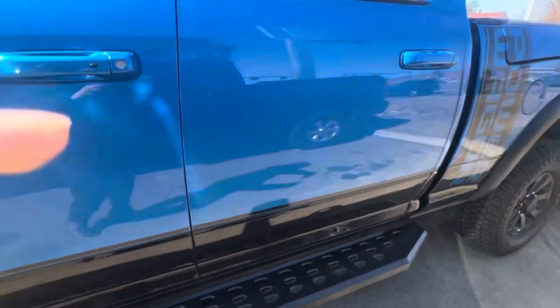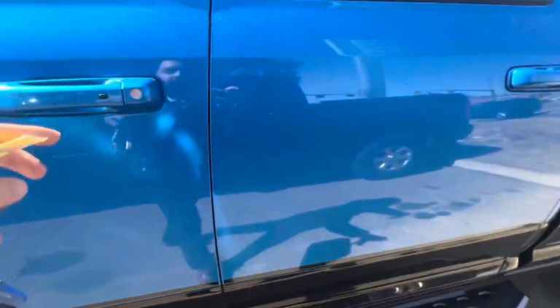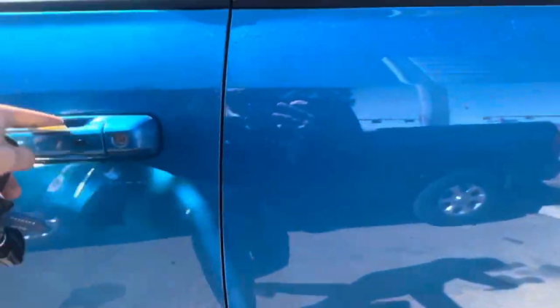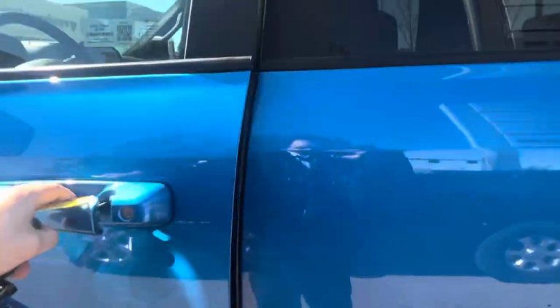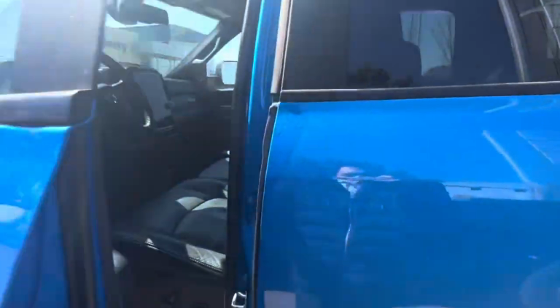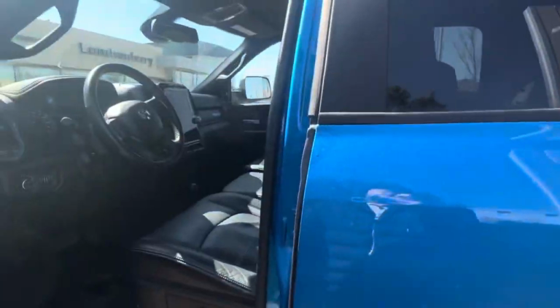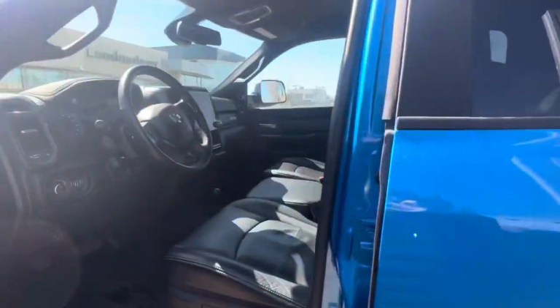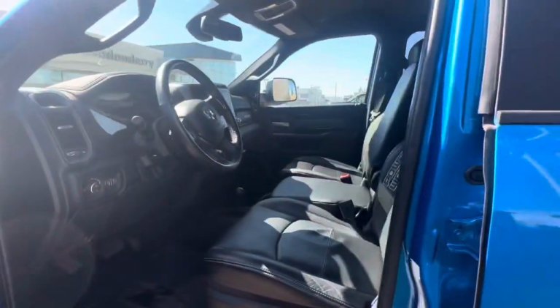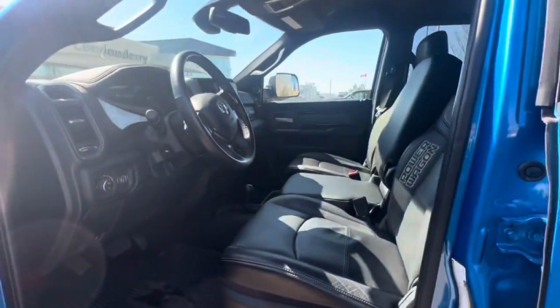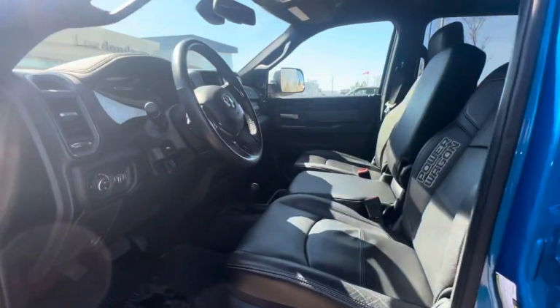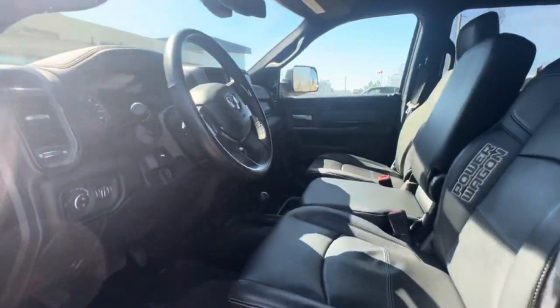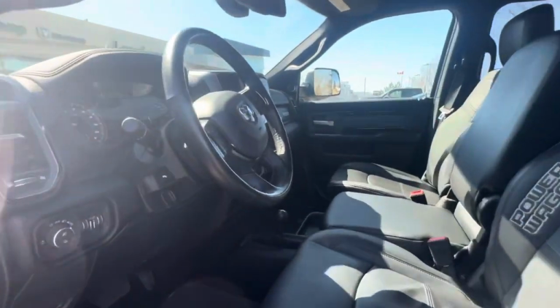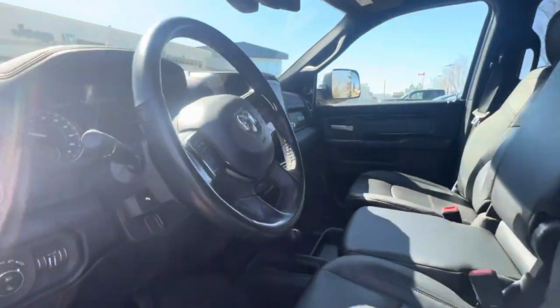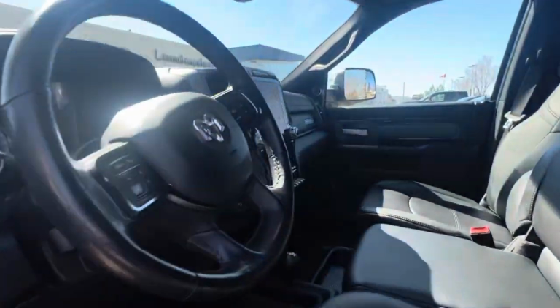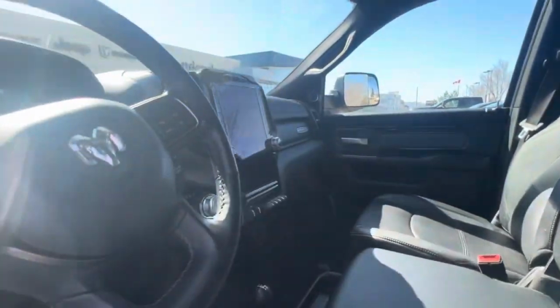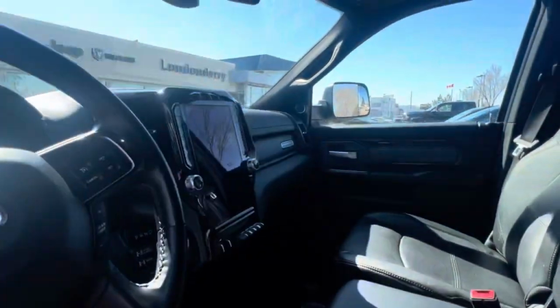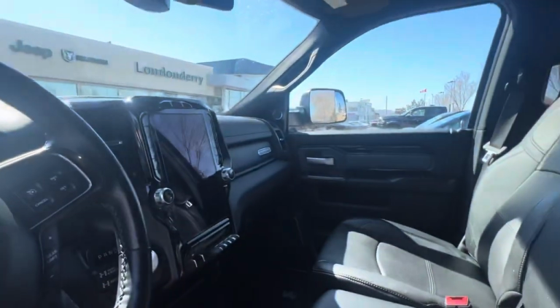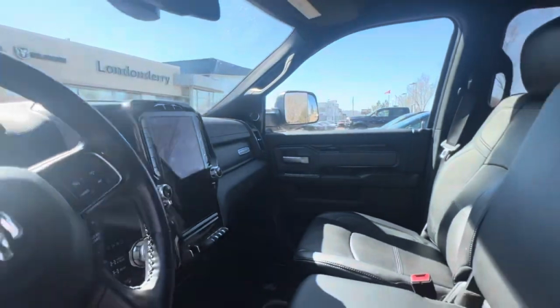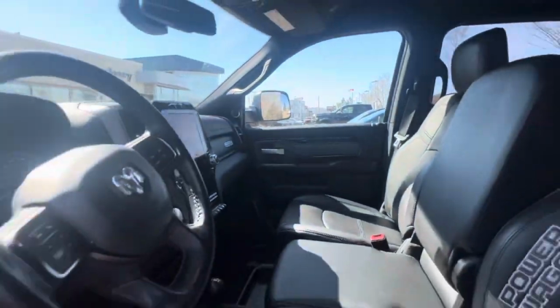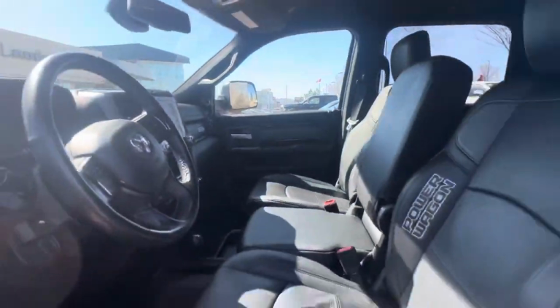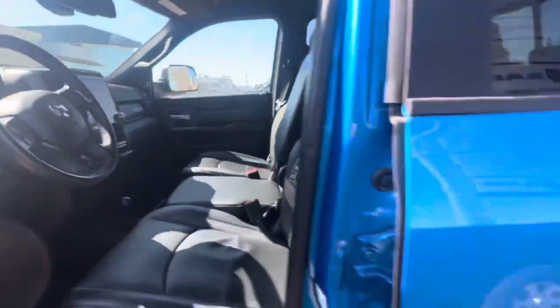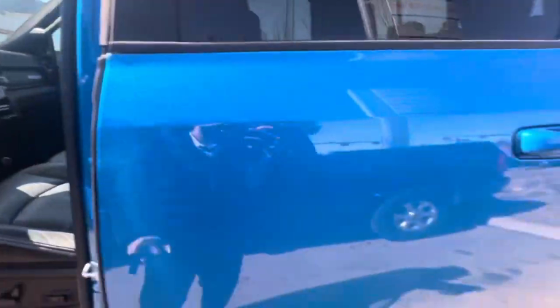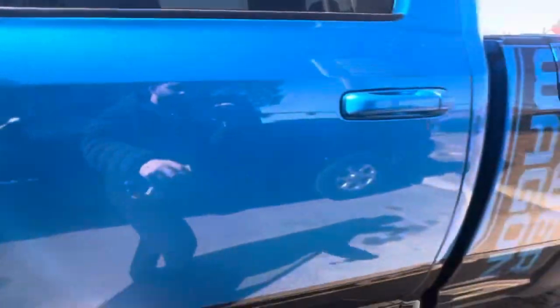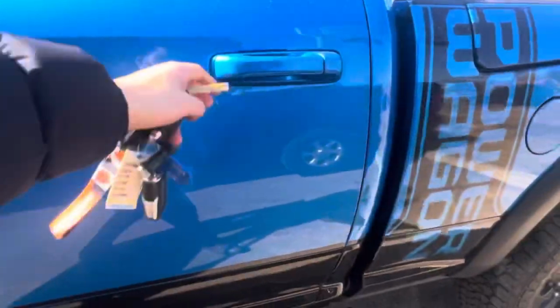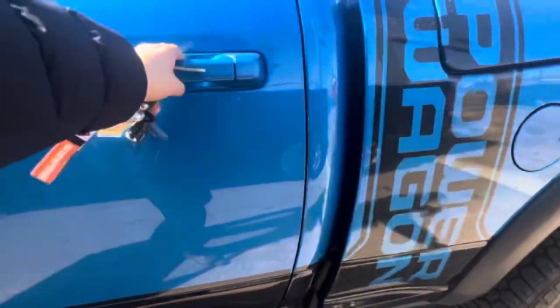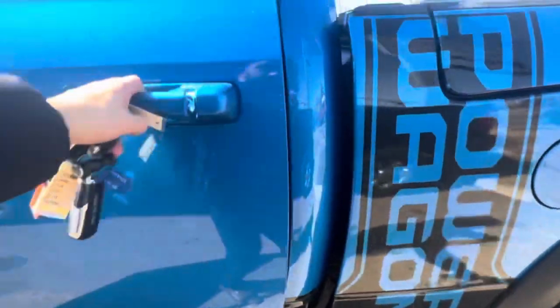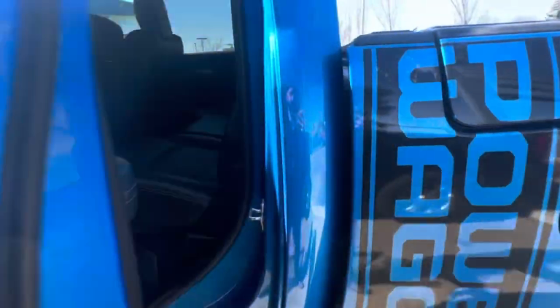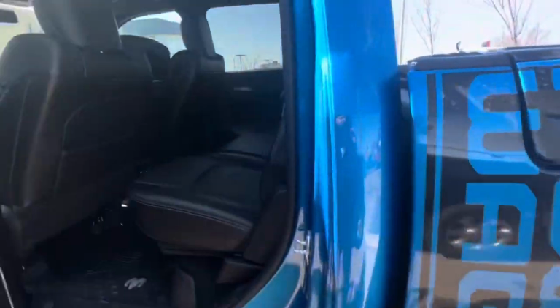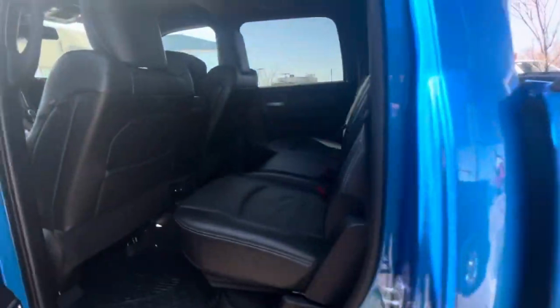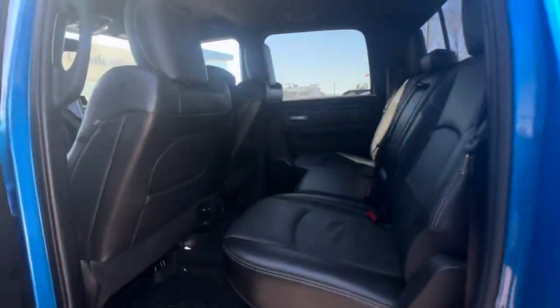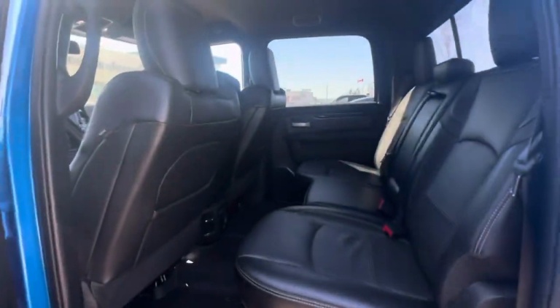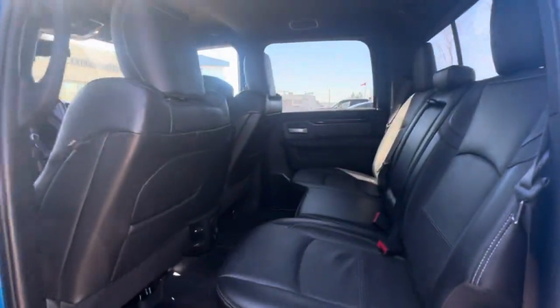You want to see the inside? Tons of room in the interior. Back seats.